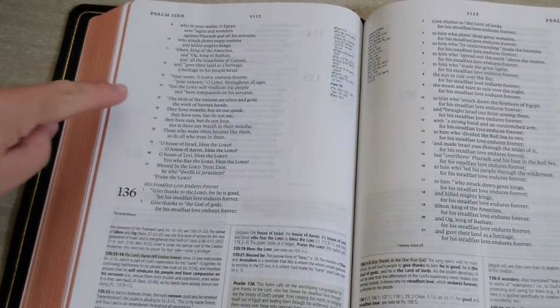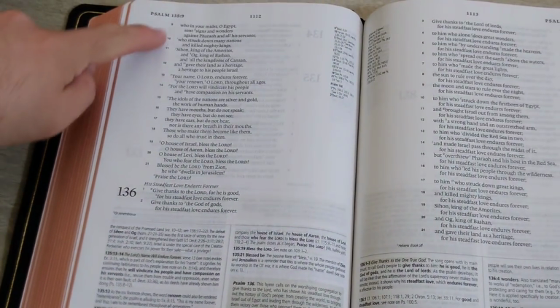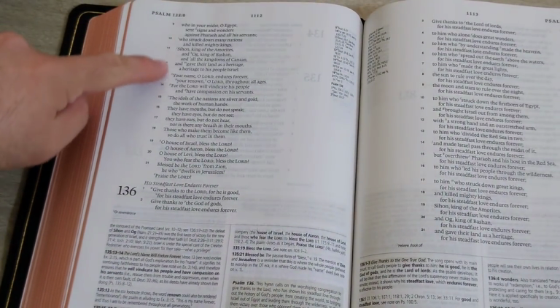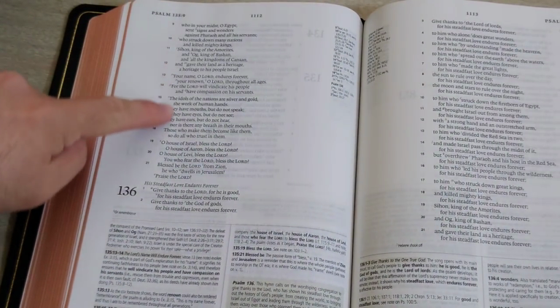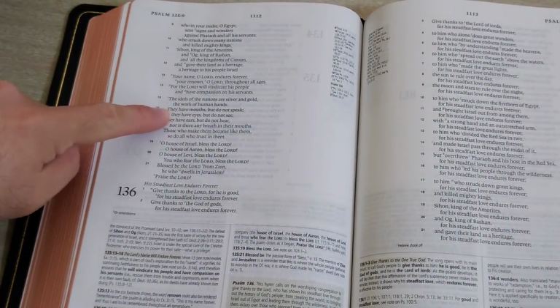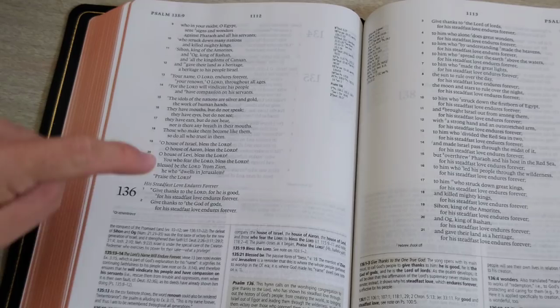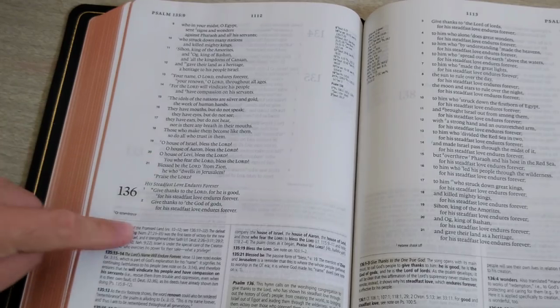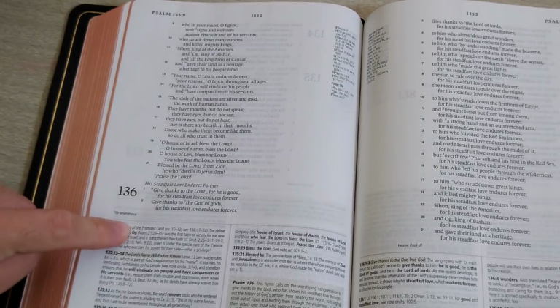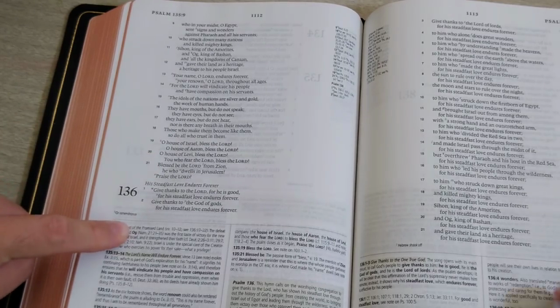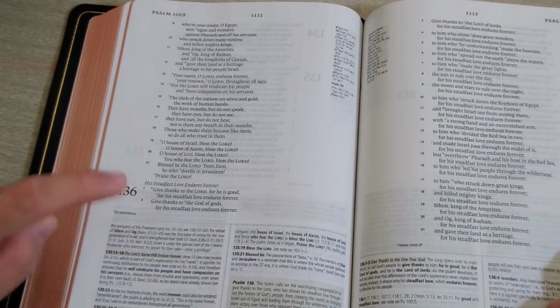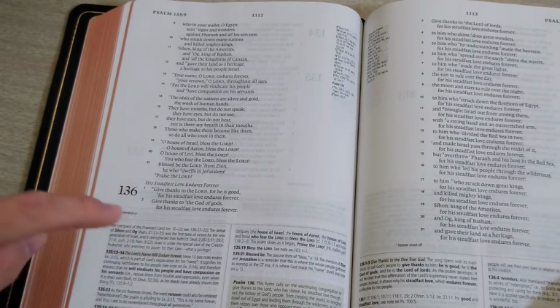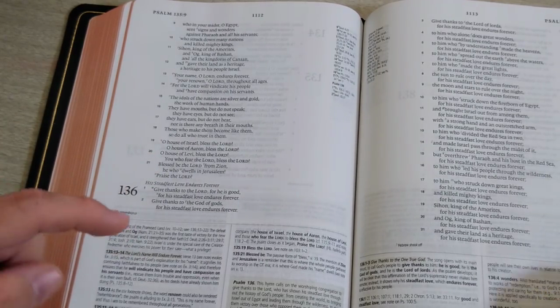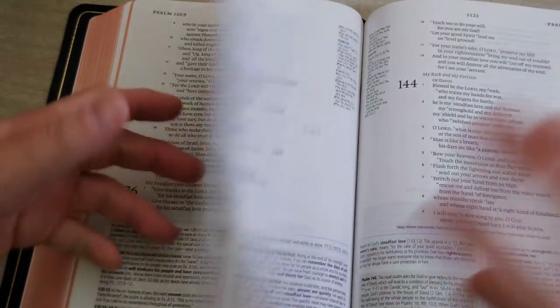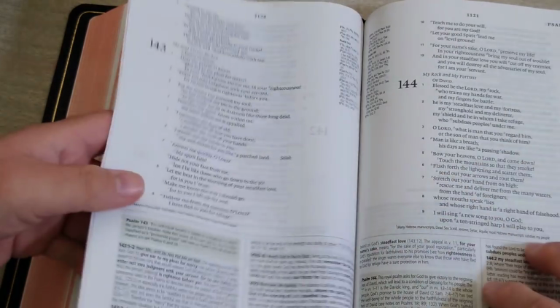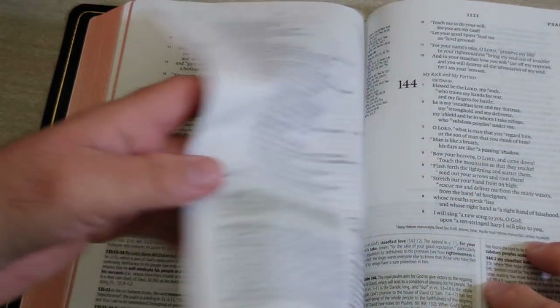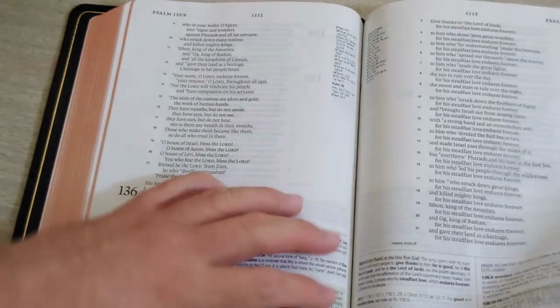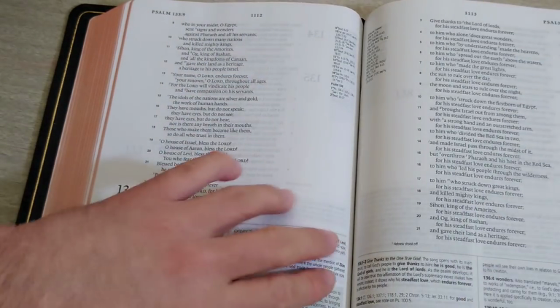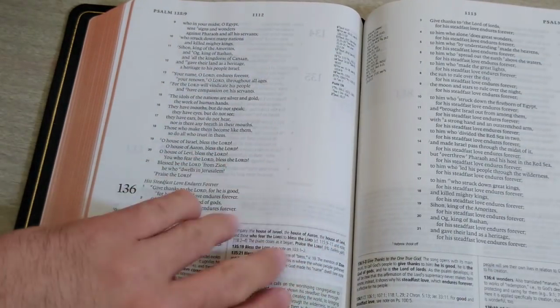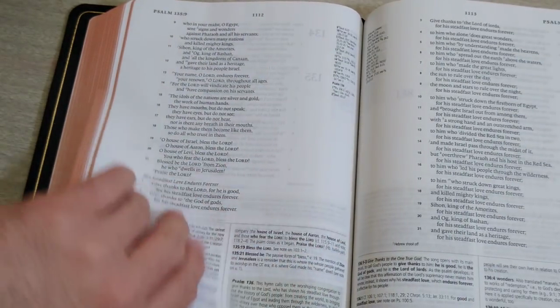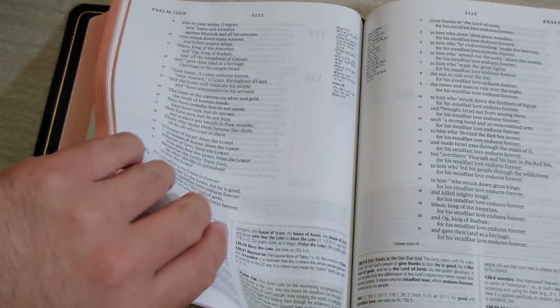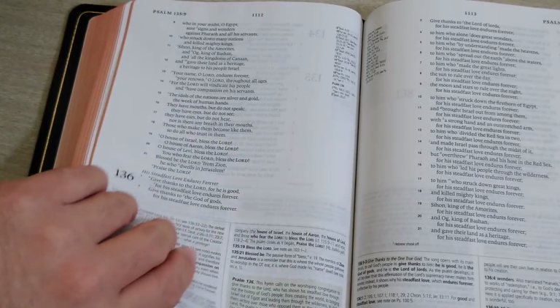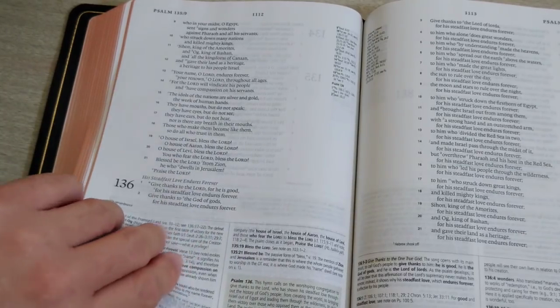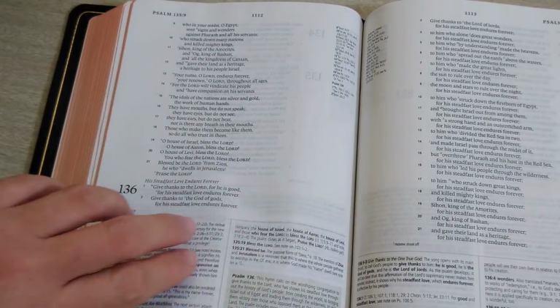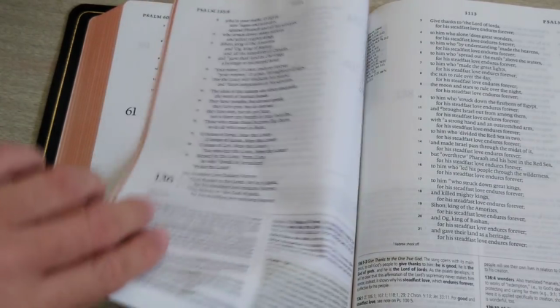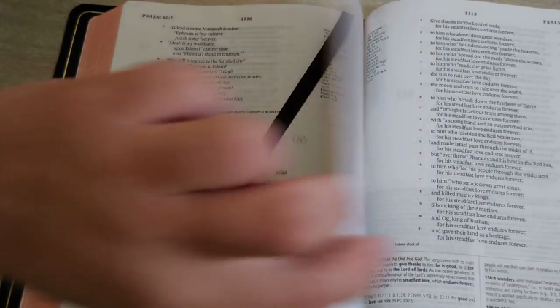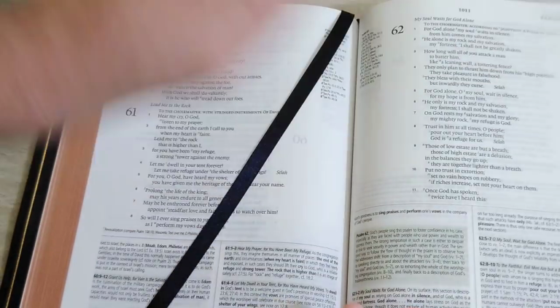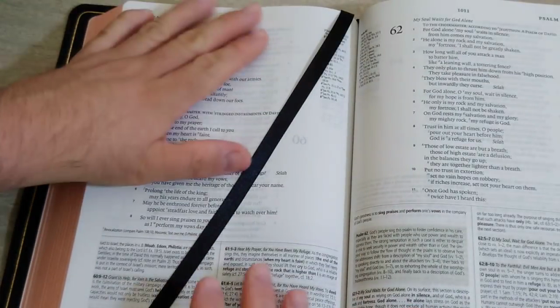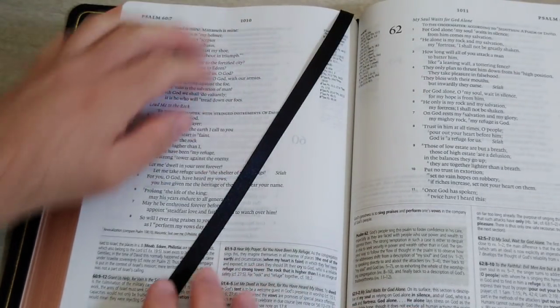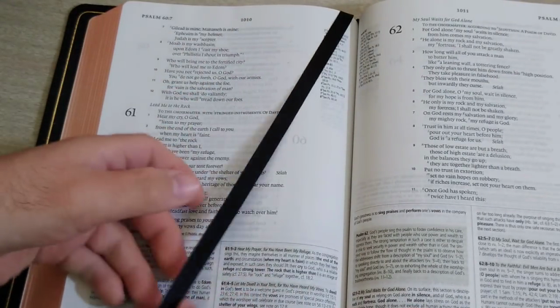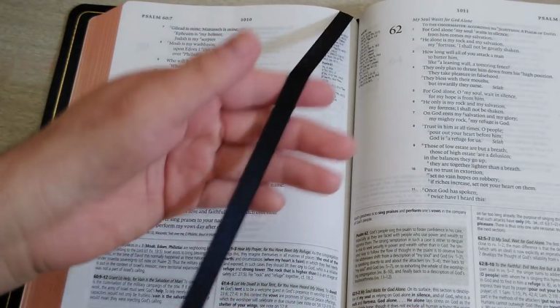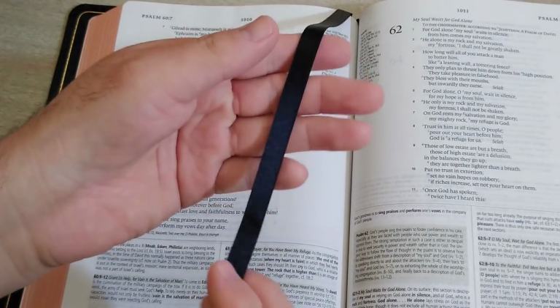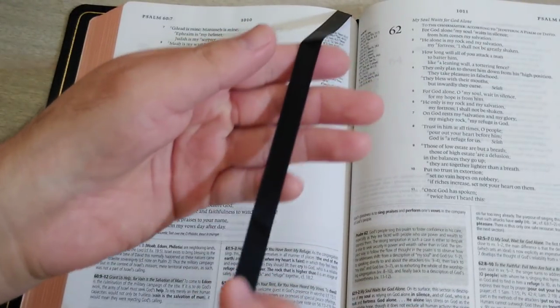The text is 9 point and then 7.25 for the notes. Let me go back — I skipped the ribbons.